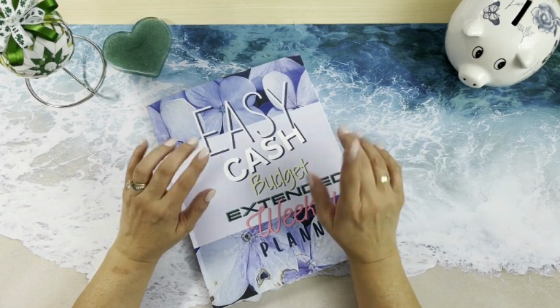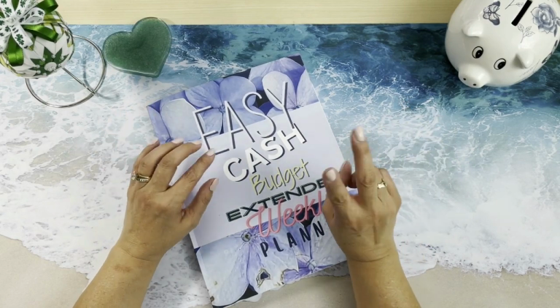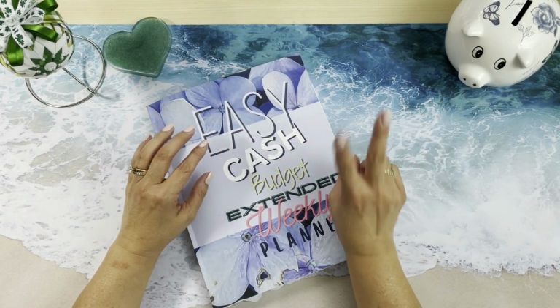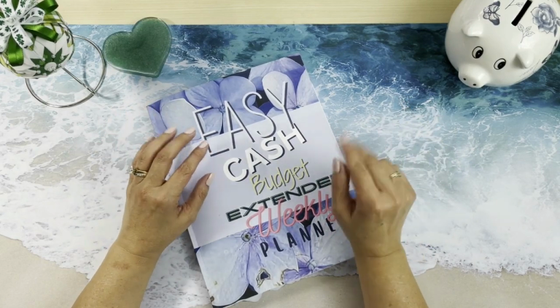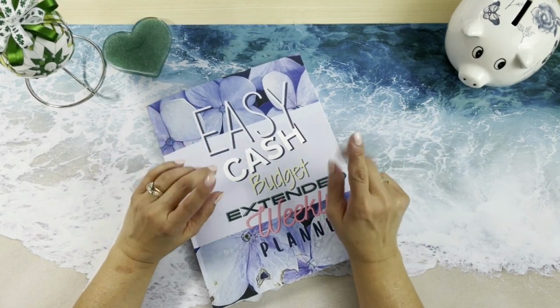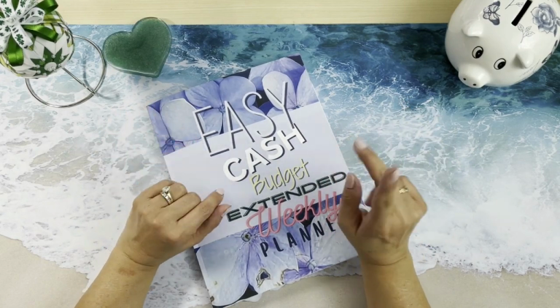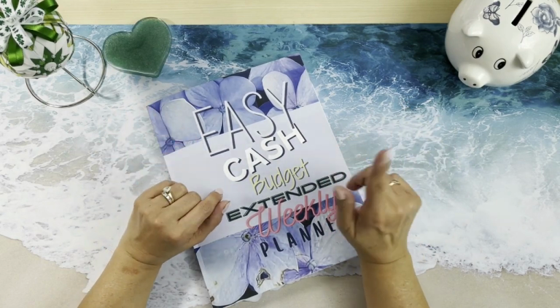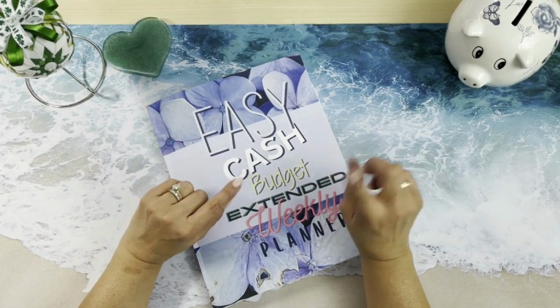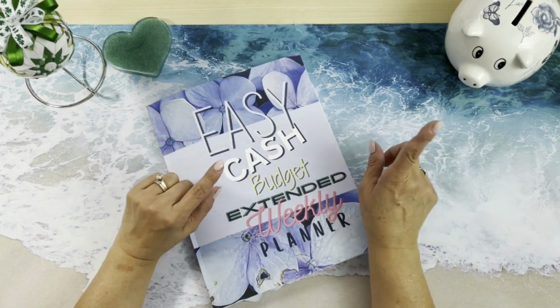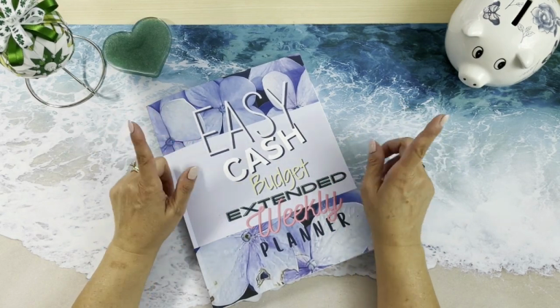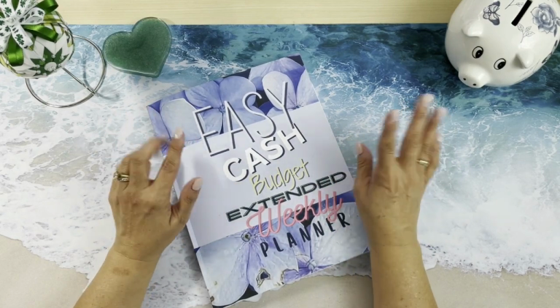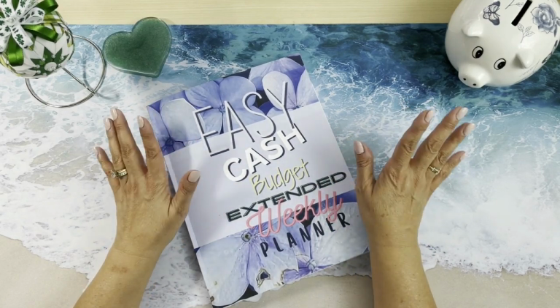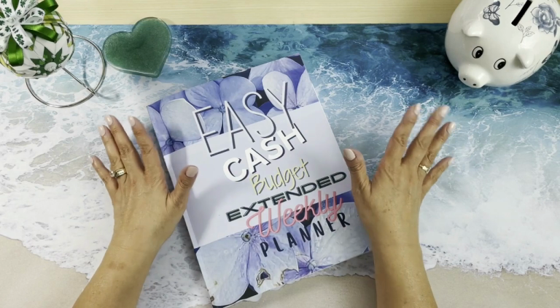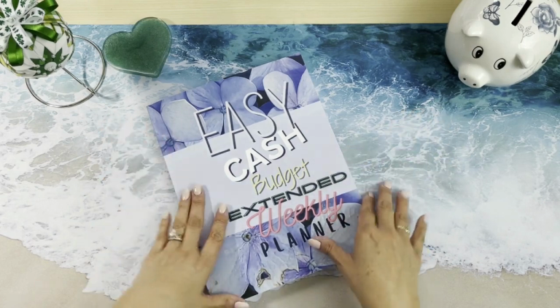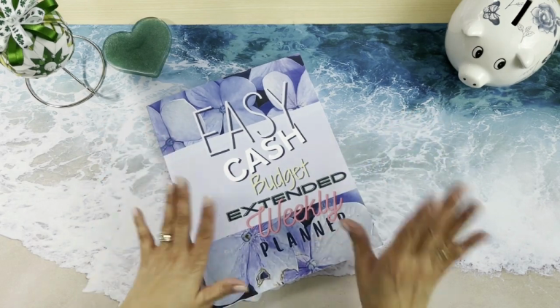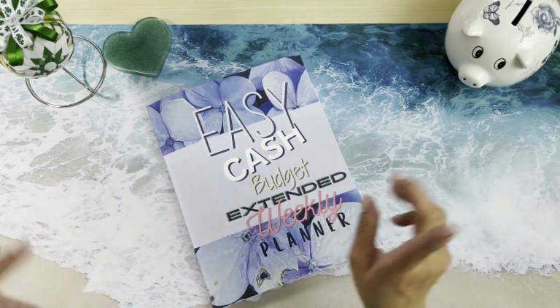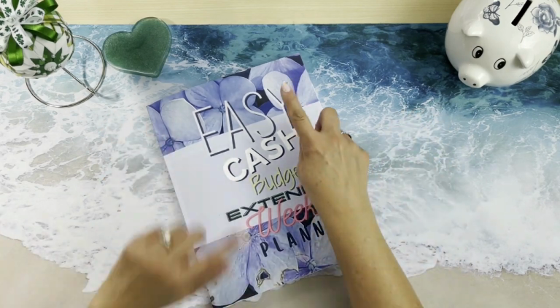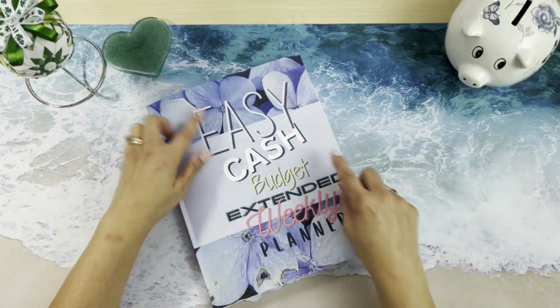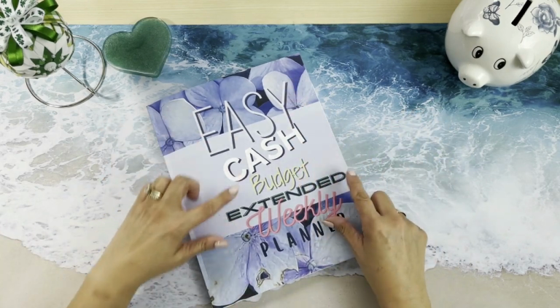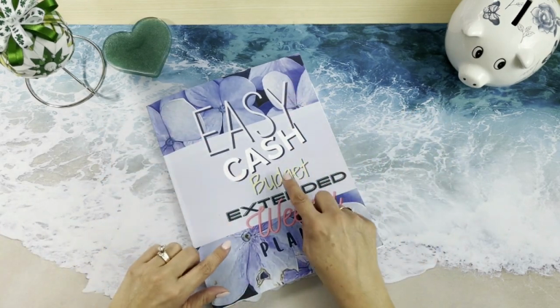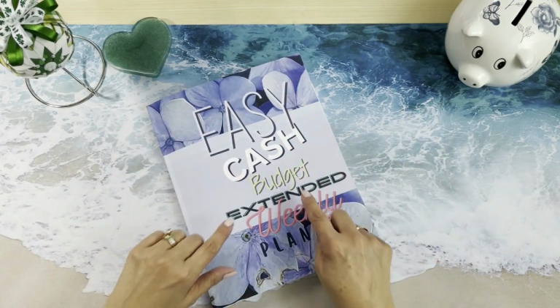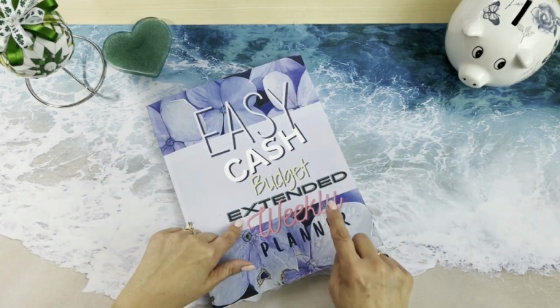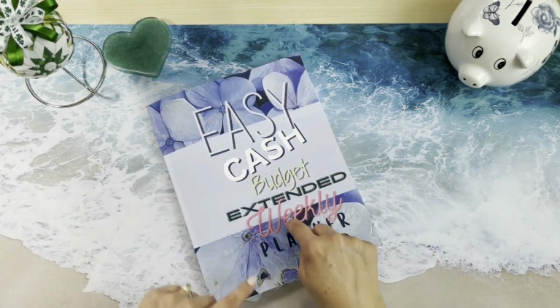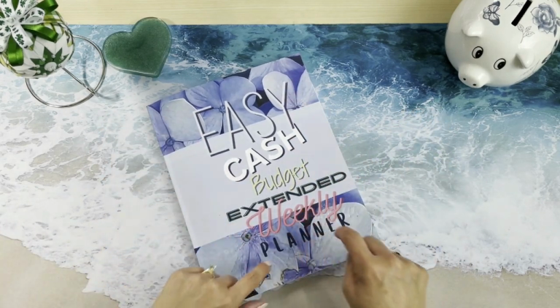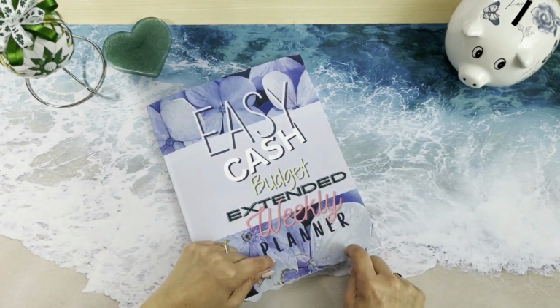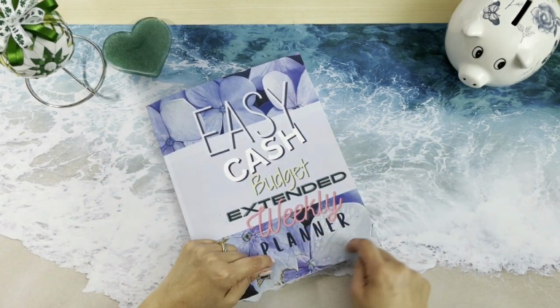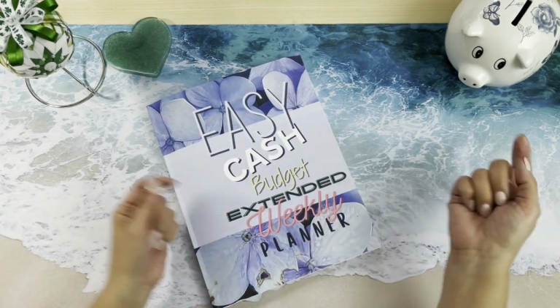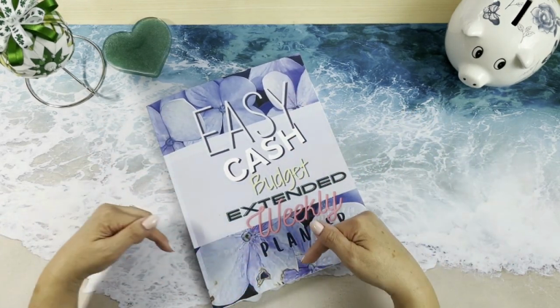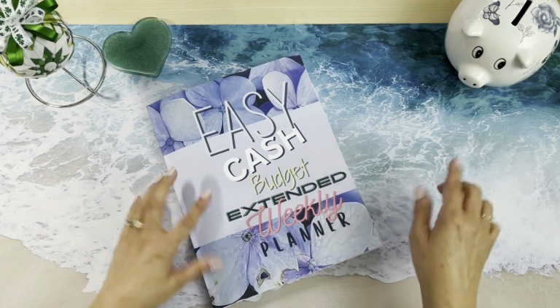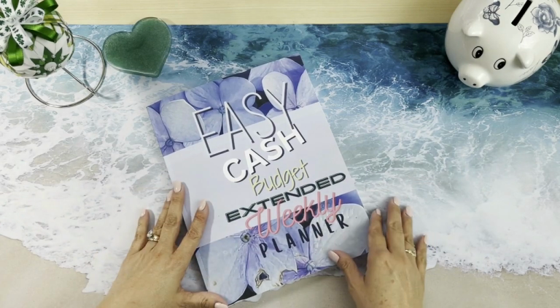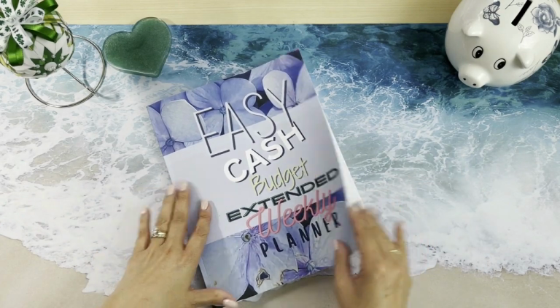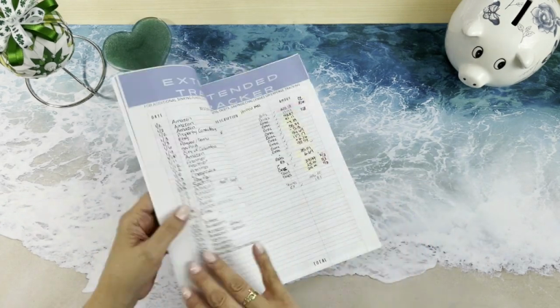I had two paychecks come out on the same day and that does happen. So we are working with our Easy Cash Budget Extended Weekly Planner, and you can find this in the description below.